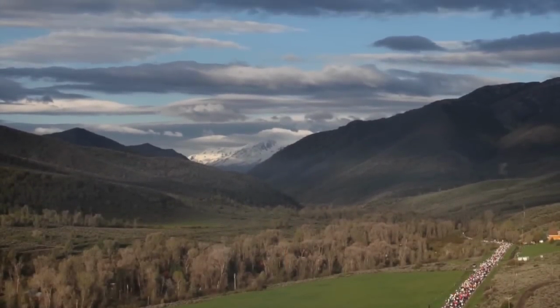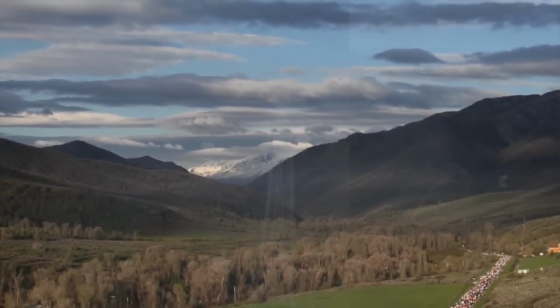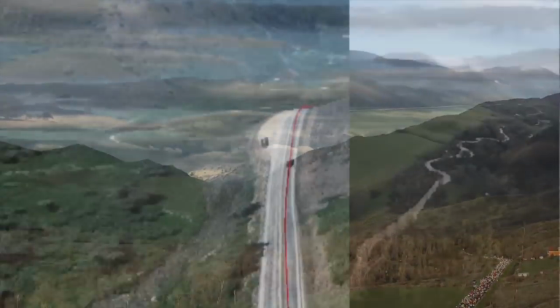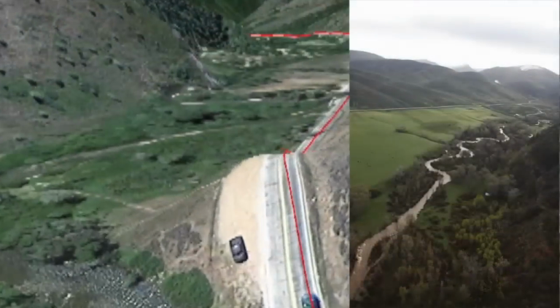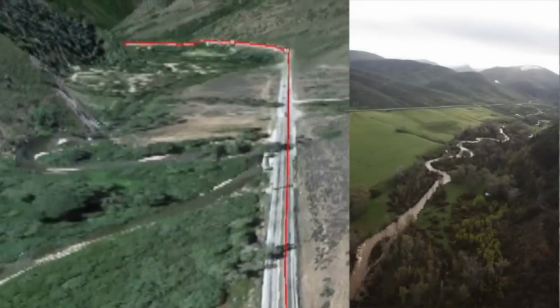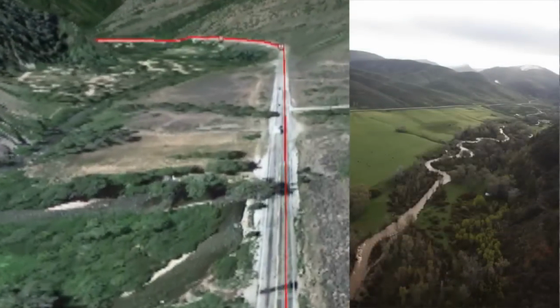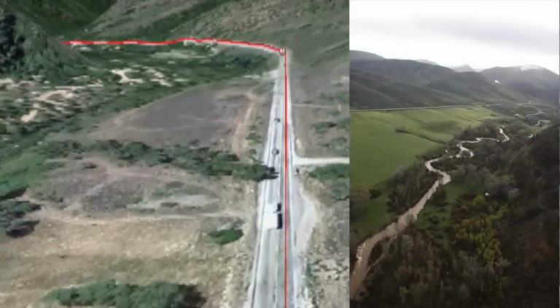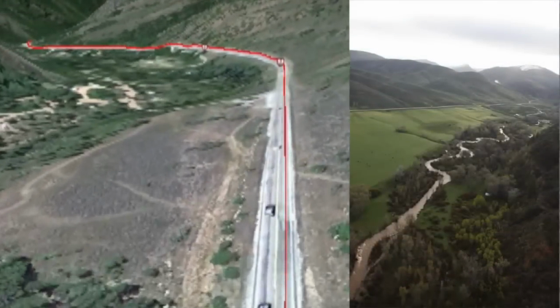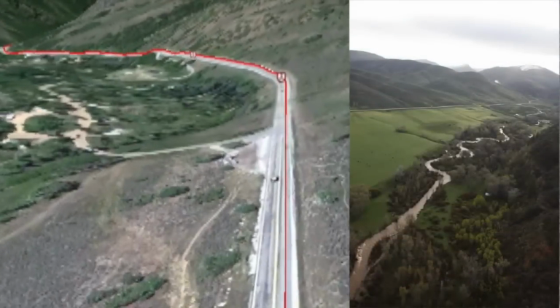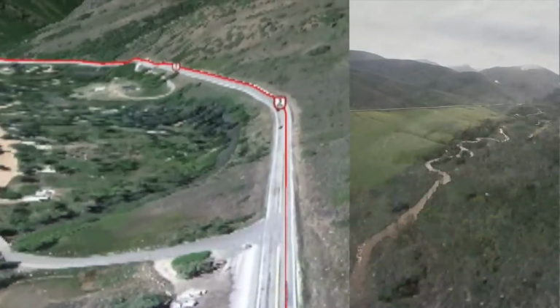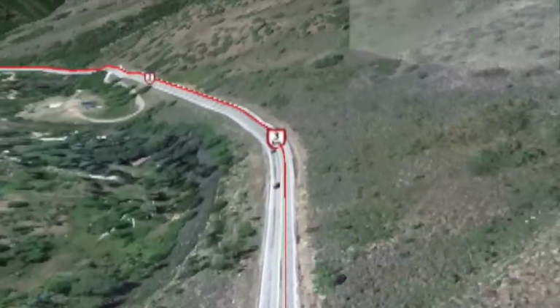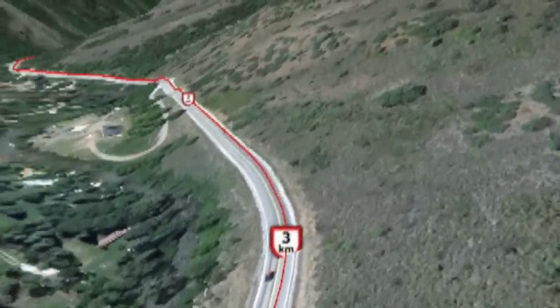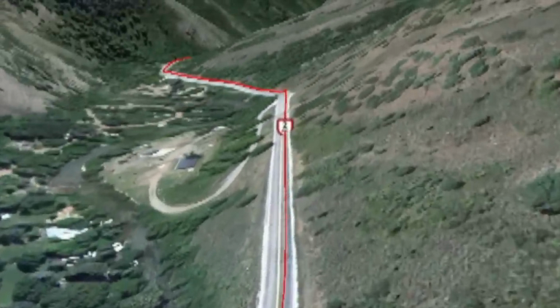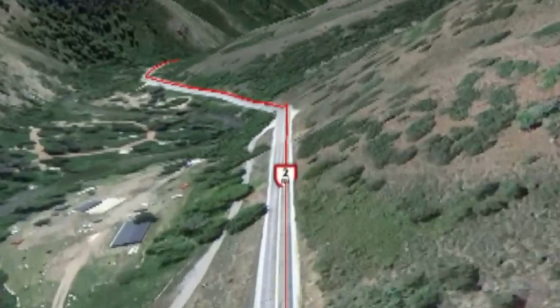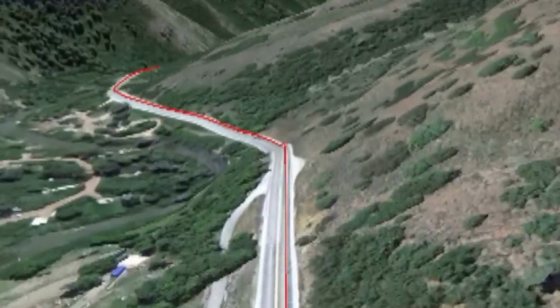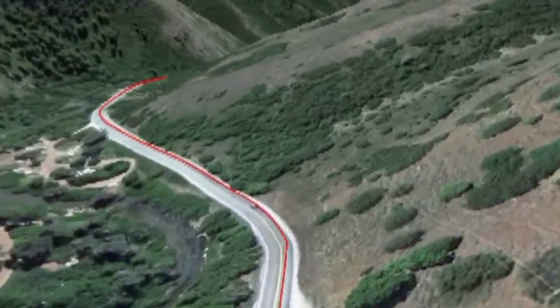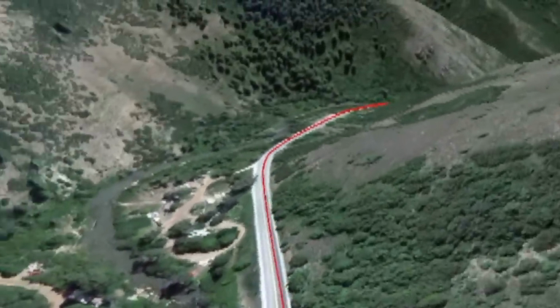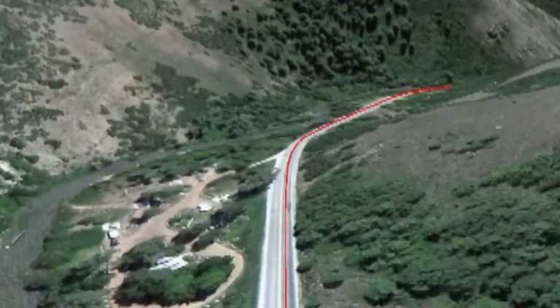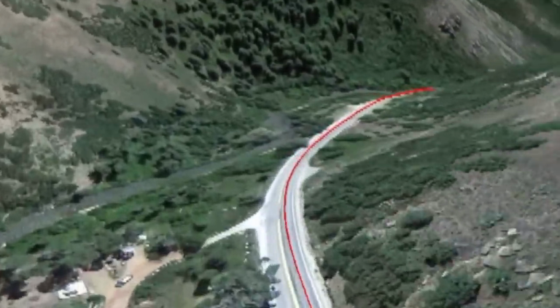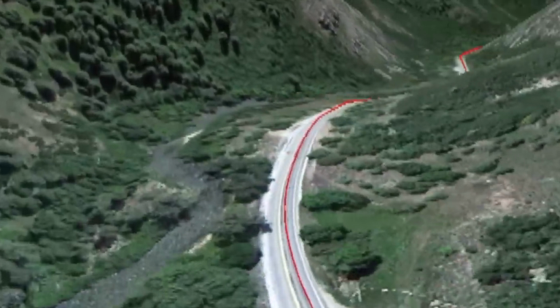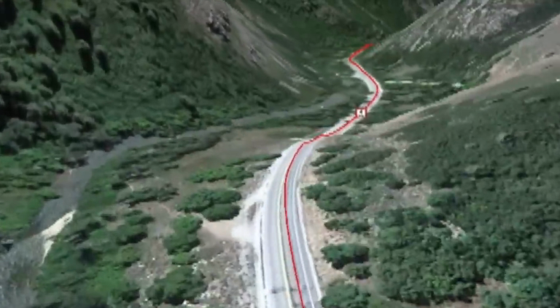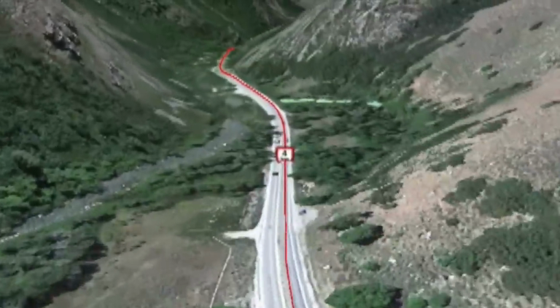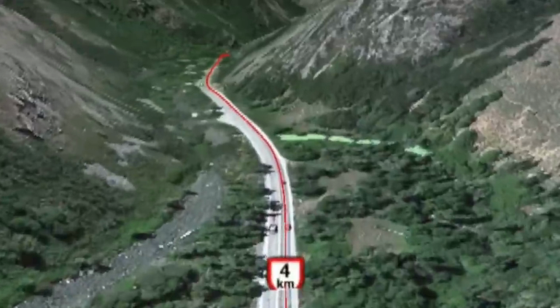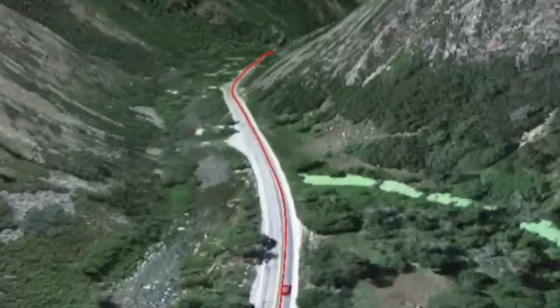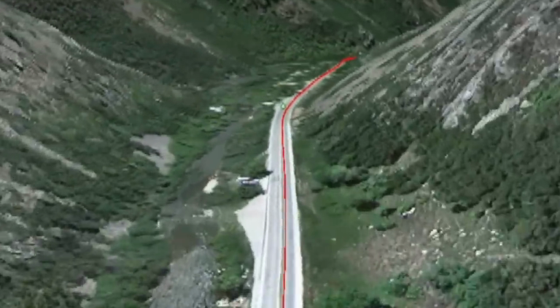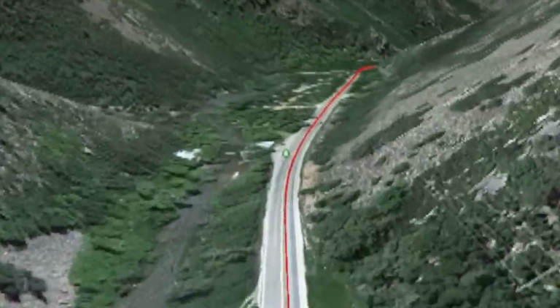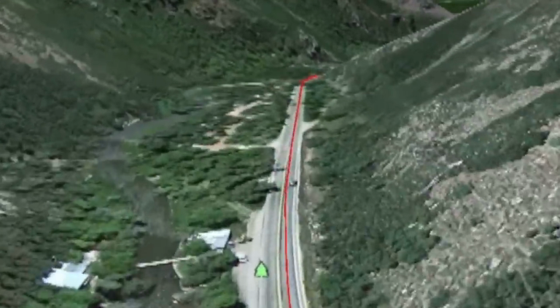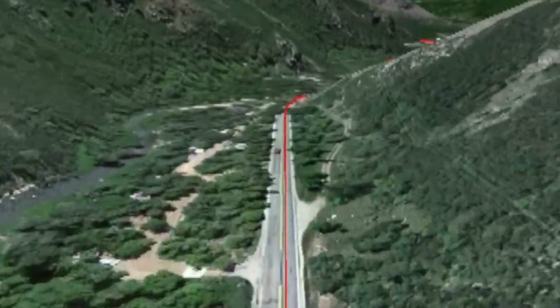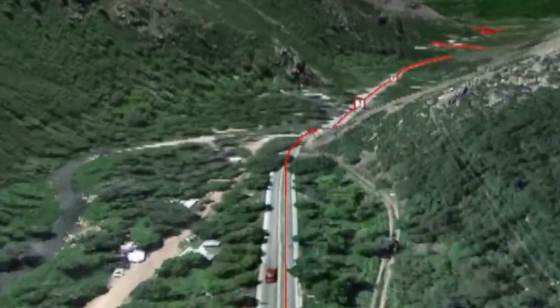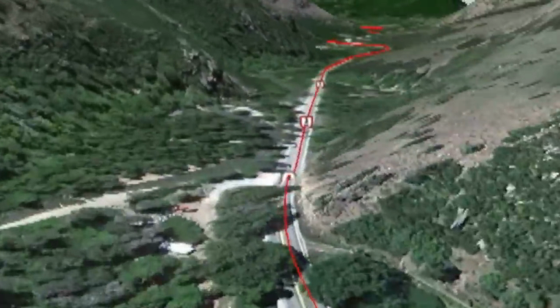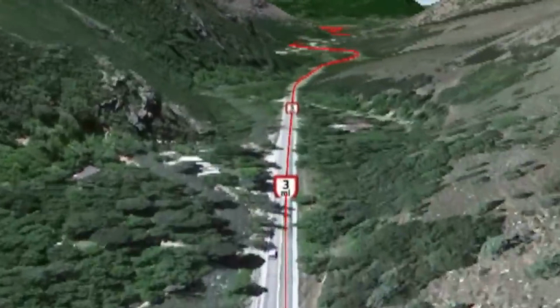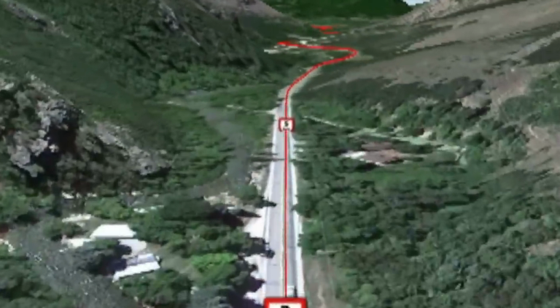Throughout the Ogden Marathon's history, this winding course has hosted runners from all 50 states and 7 foreign countries. While runner demand could make this a much larger race, the logistics of shuttling racers to the start line and clearing the course keeps it the more intimate race it has become known for.